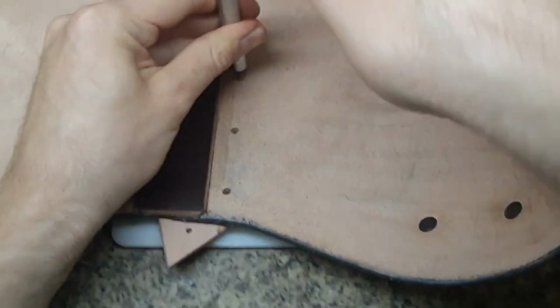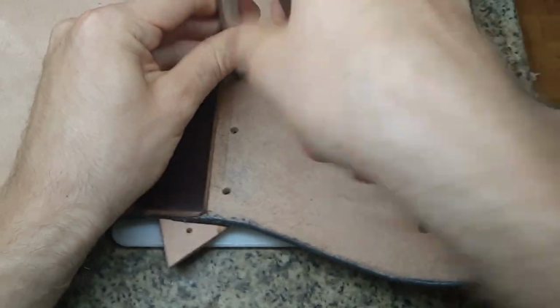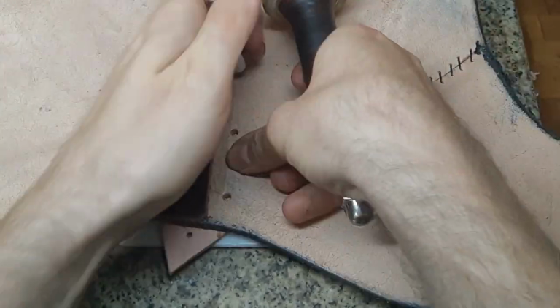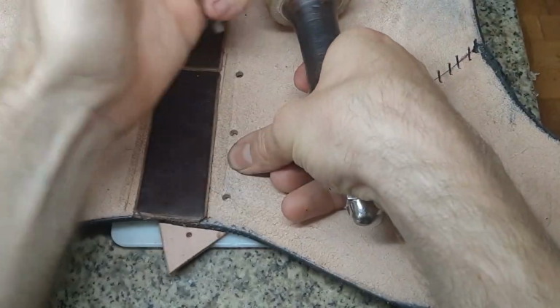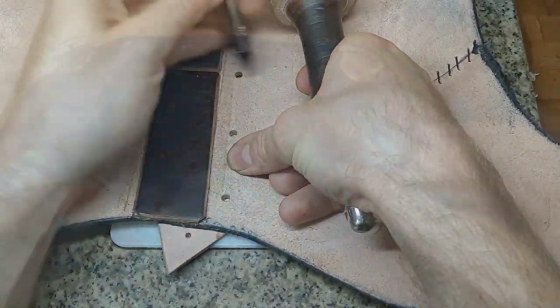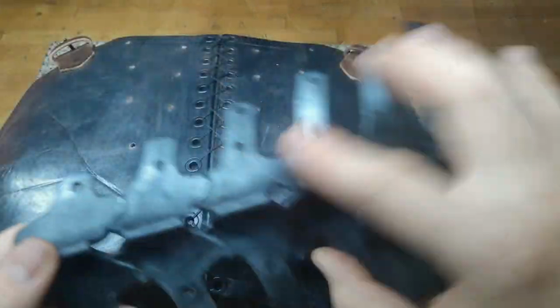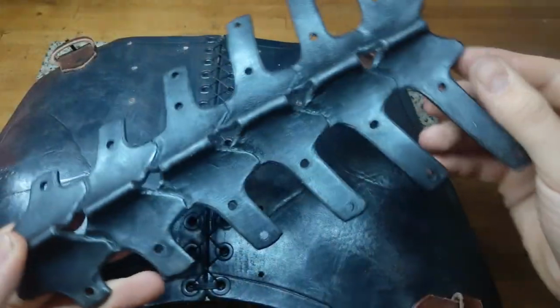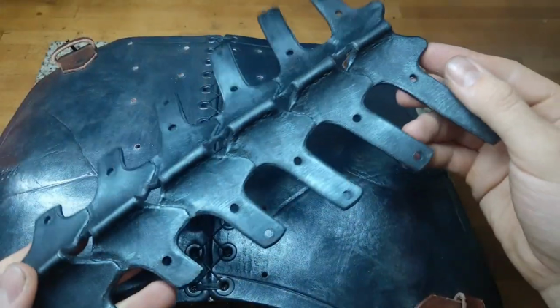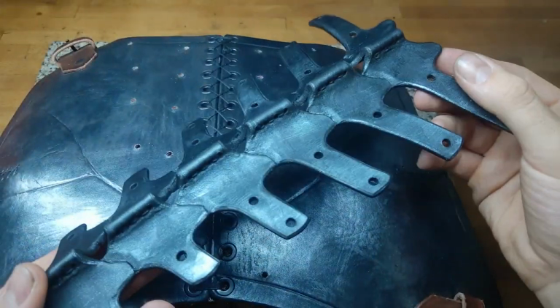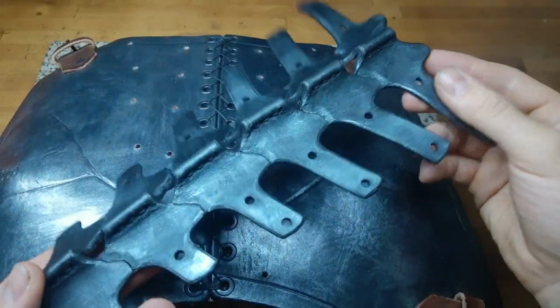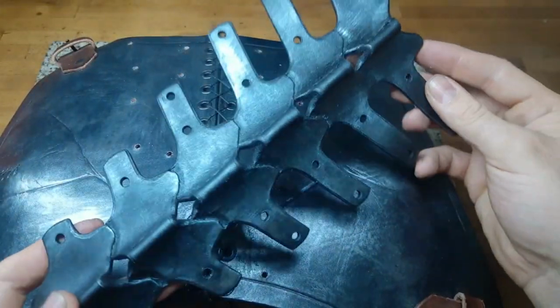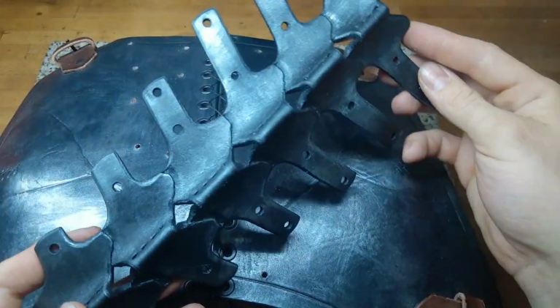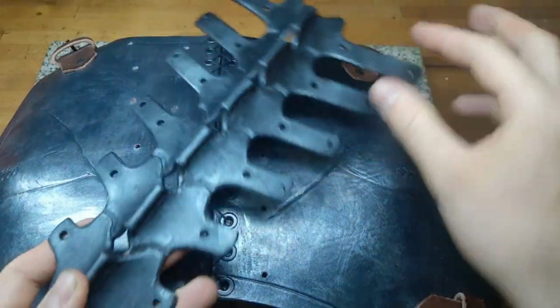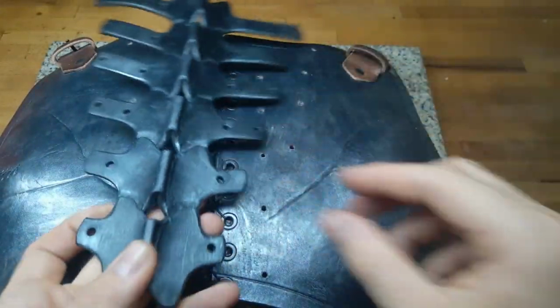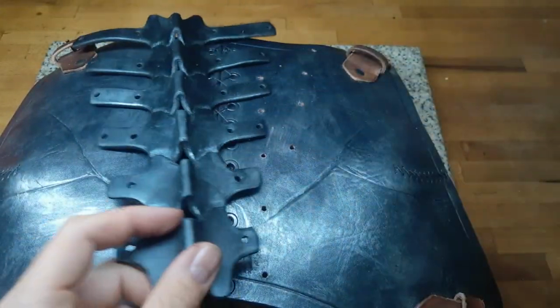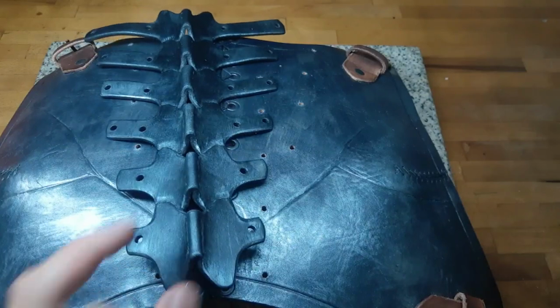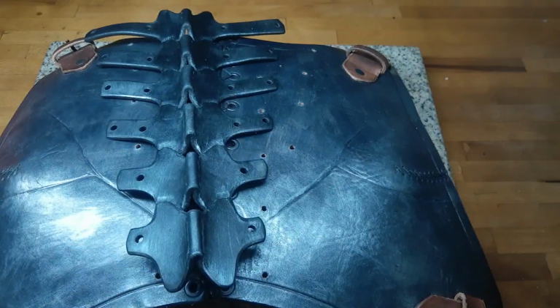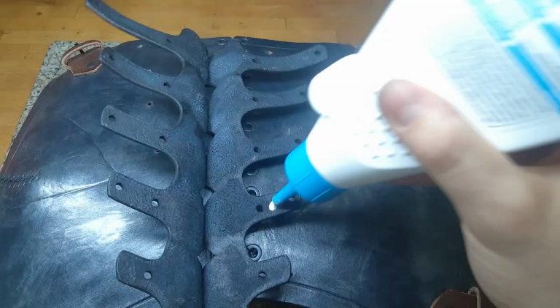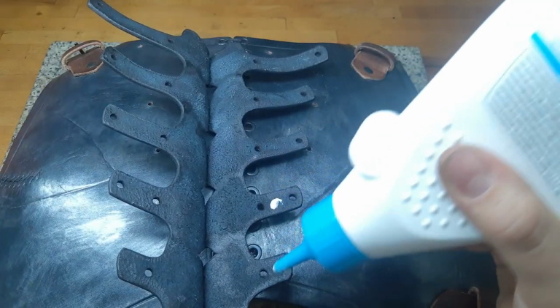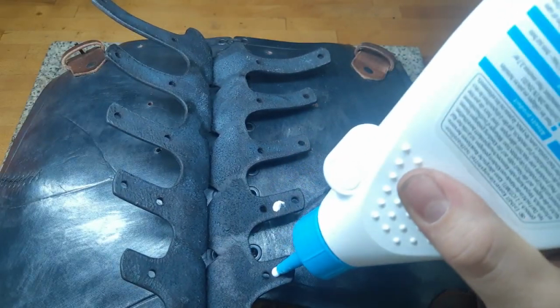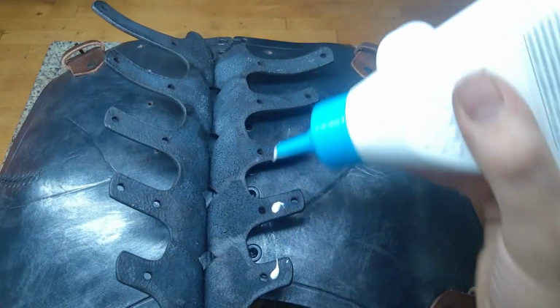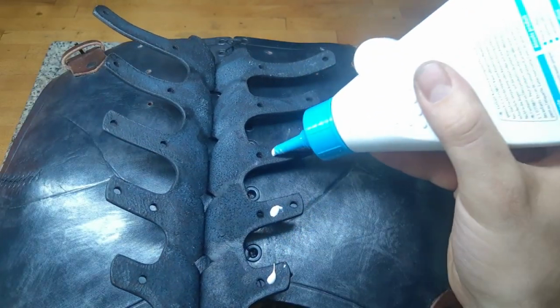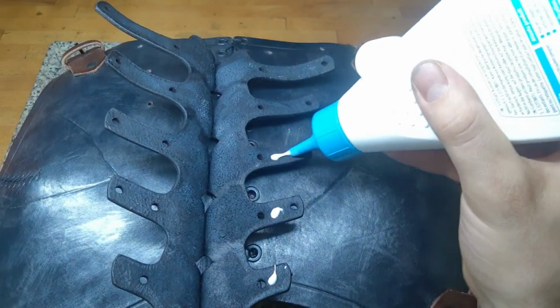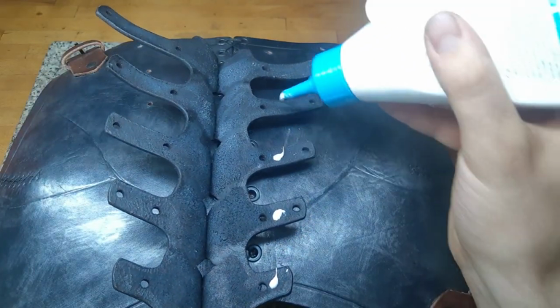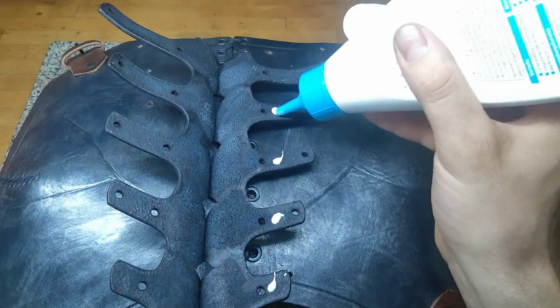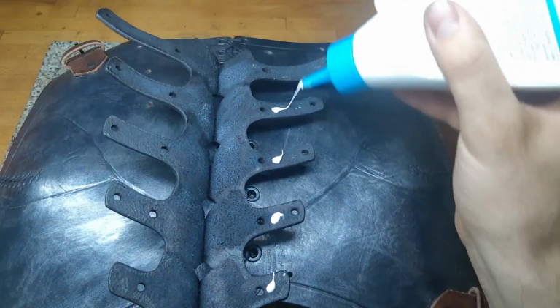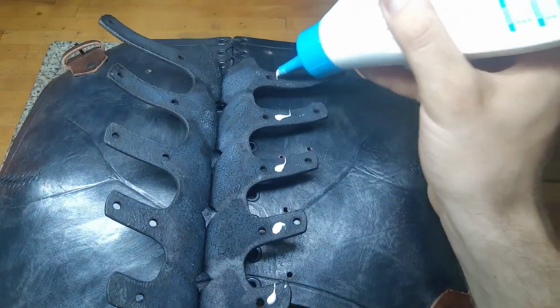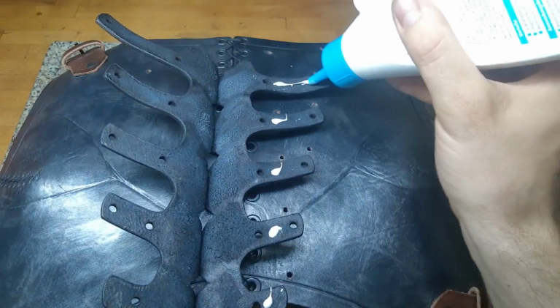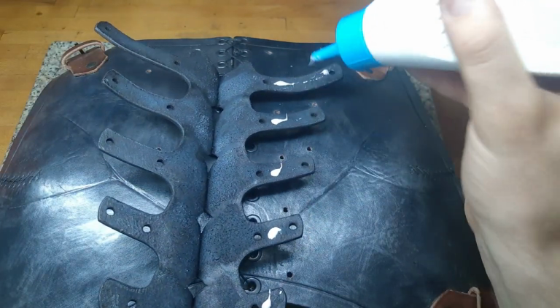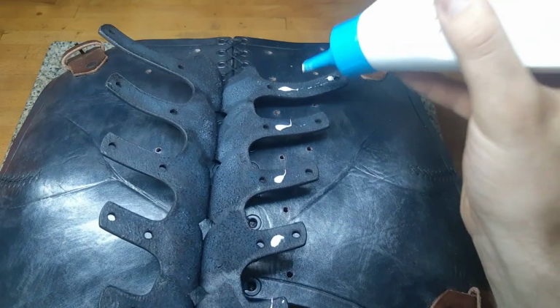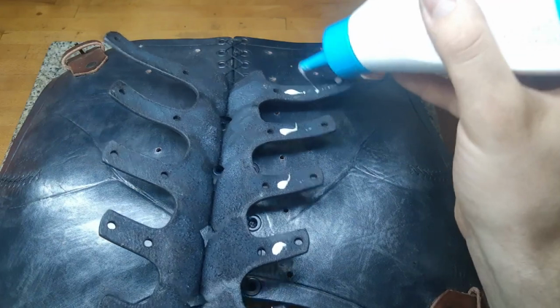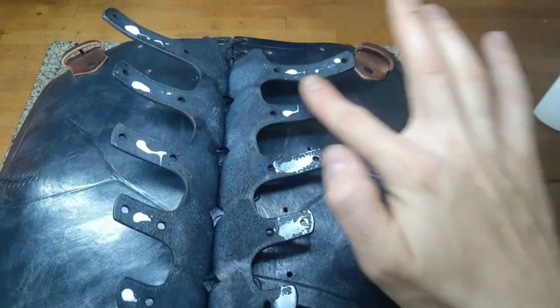Since we want to keep the spine look here as well, we punch some holes, put the spine in position and use rivets to hold it in place permanently with a bit of glue.